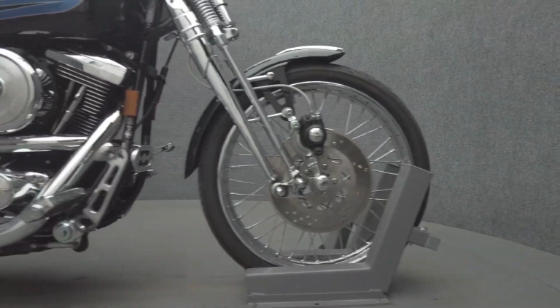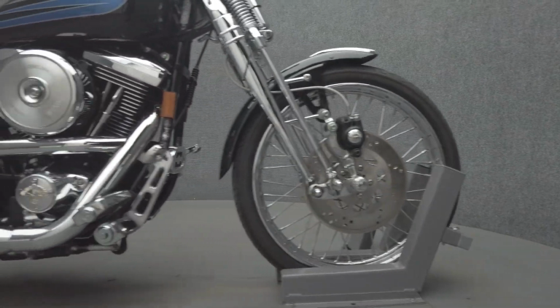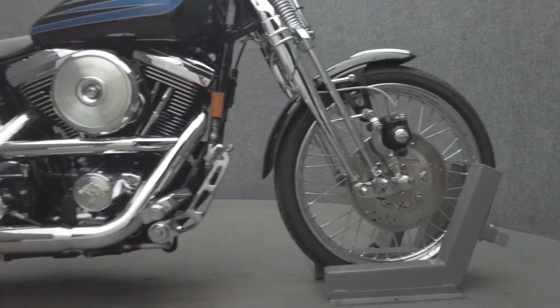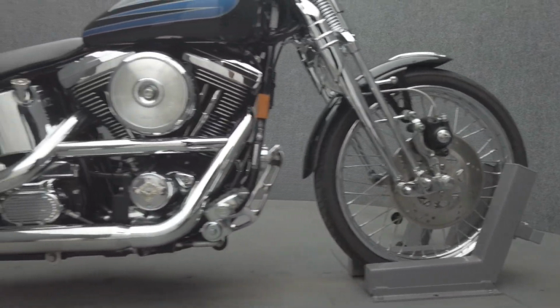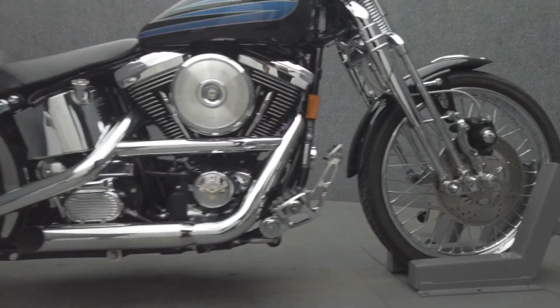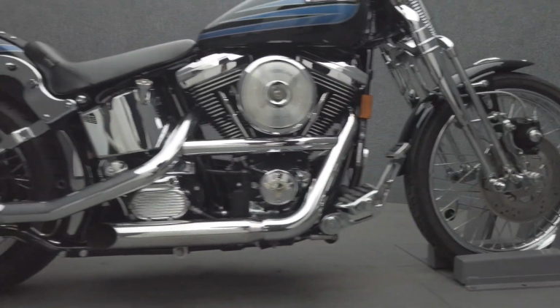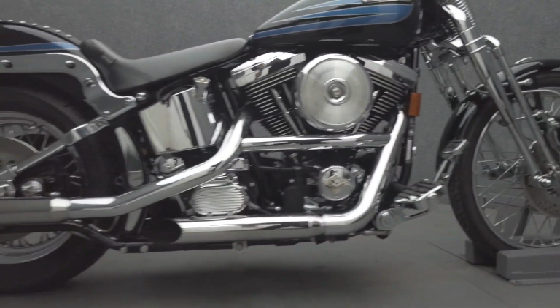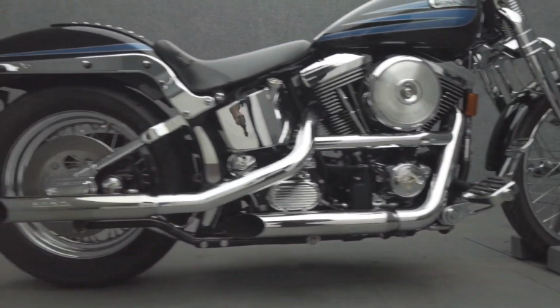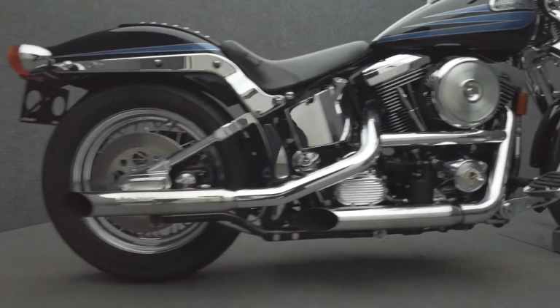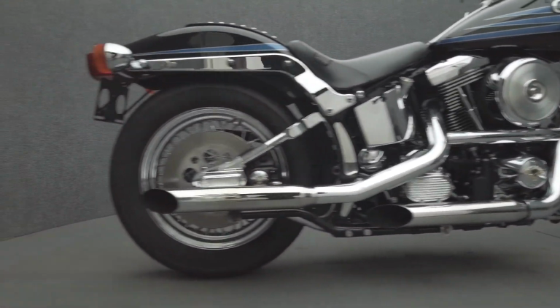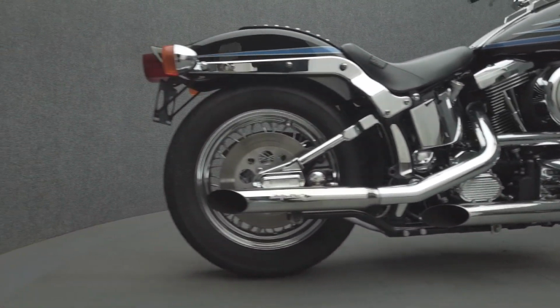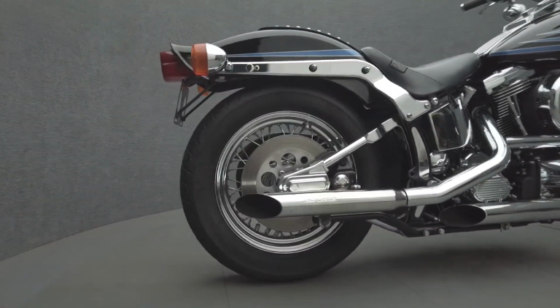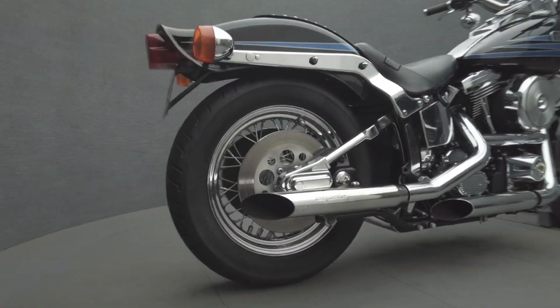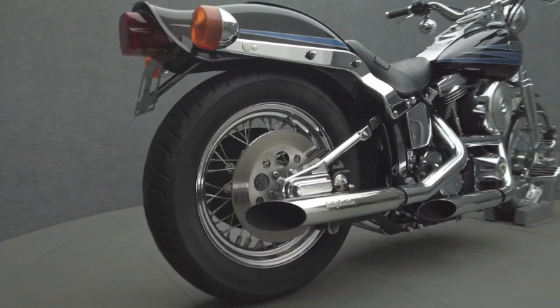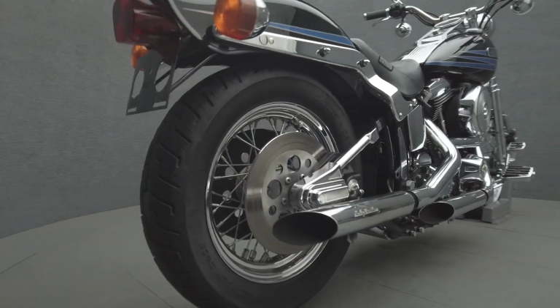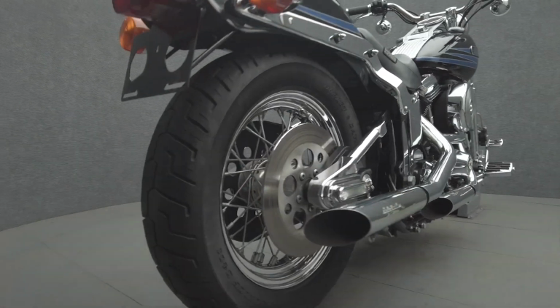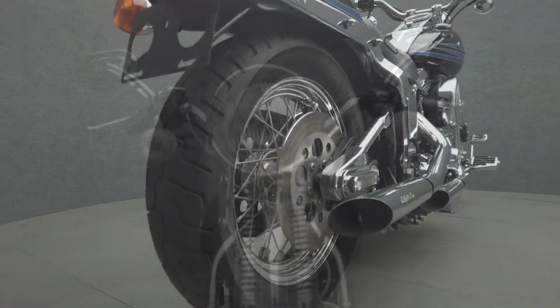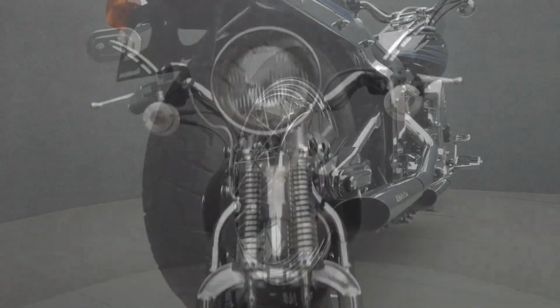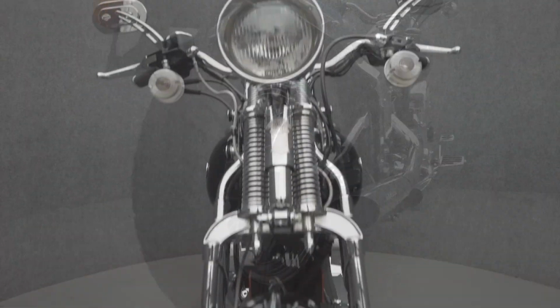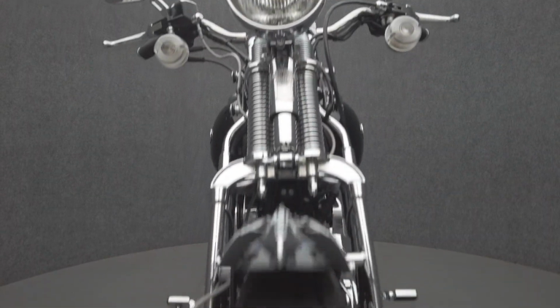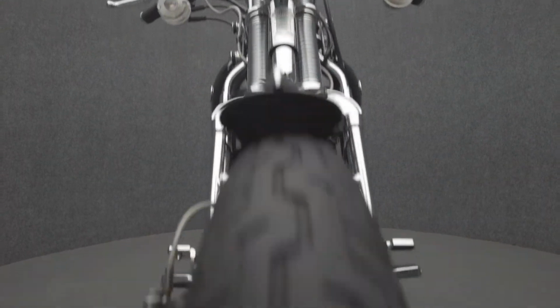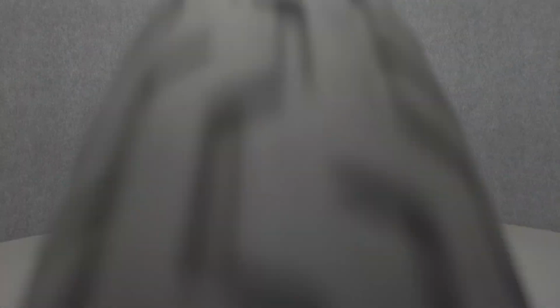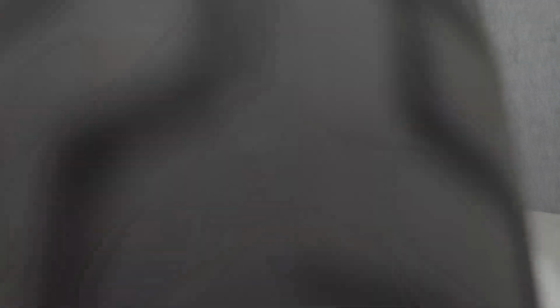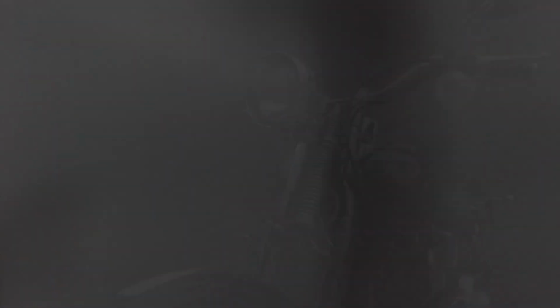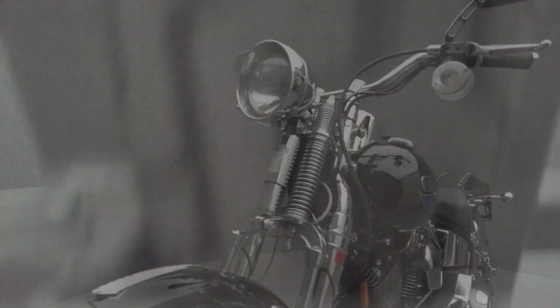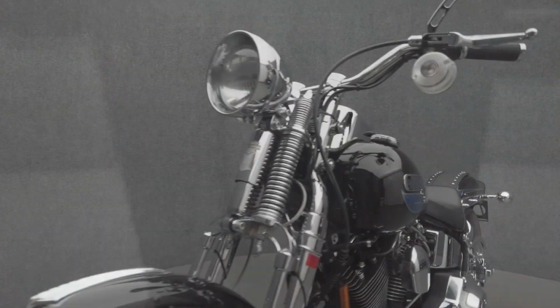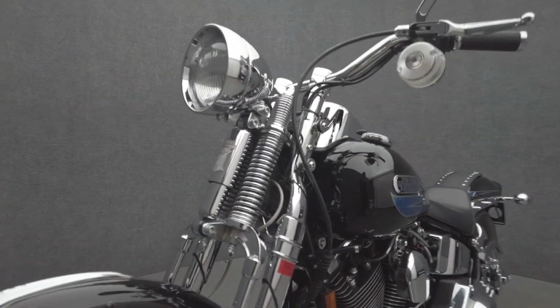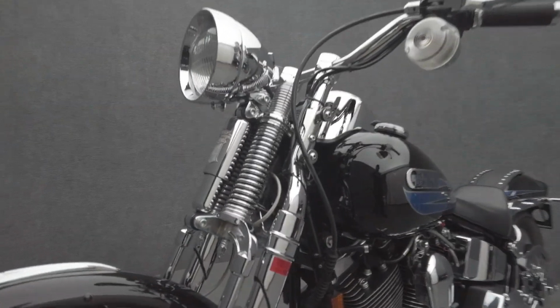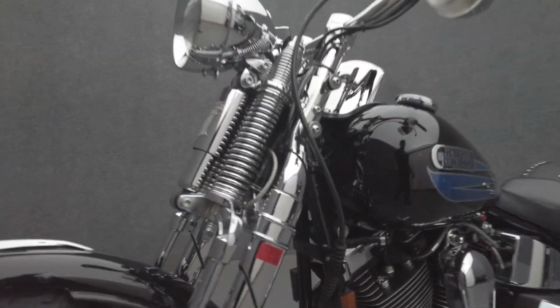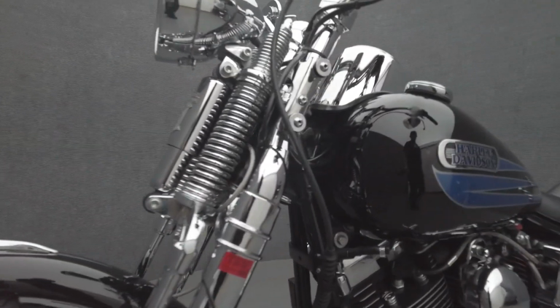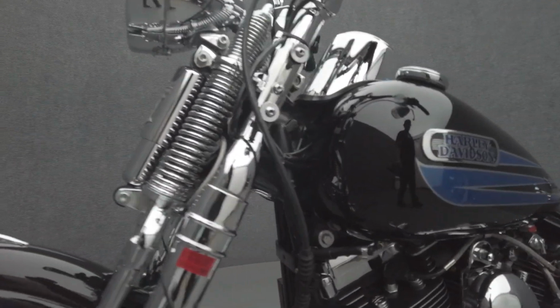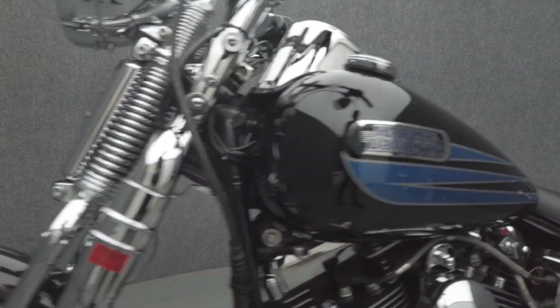Modelled after the 1948 Panhead, the Springer only looks nostalgic, boasting modern power and engineering. The Springer stands out from almost anything else on the road, including other Harleys, and is difficult to find in good condition.